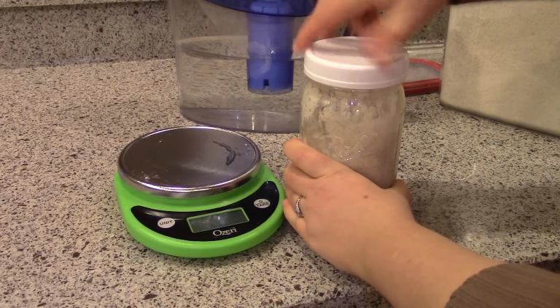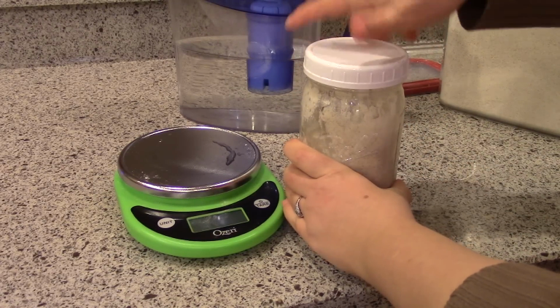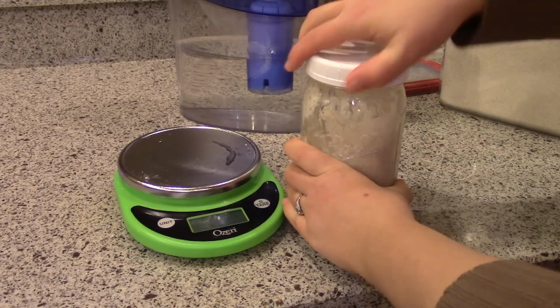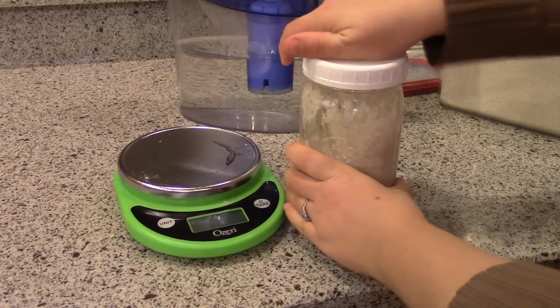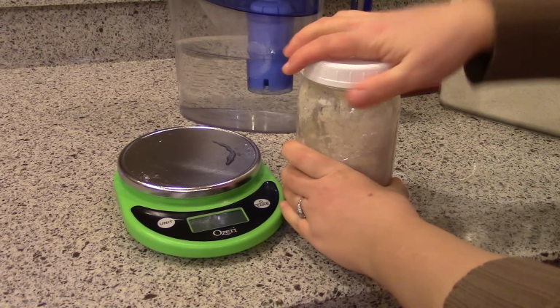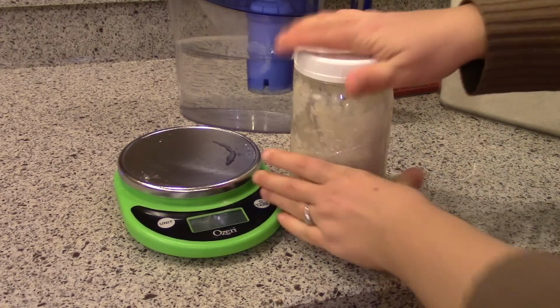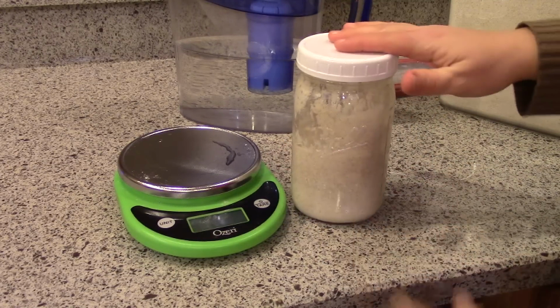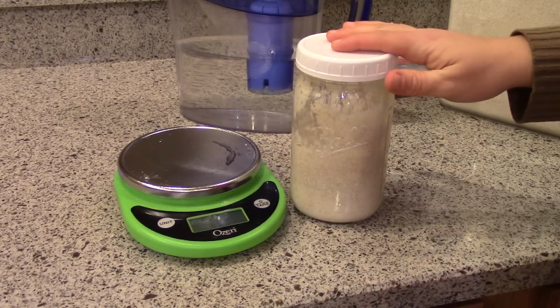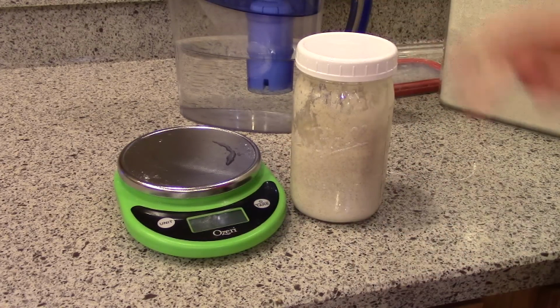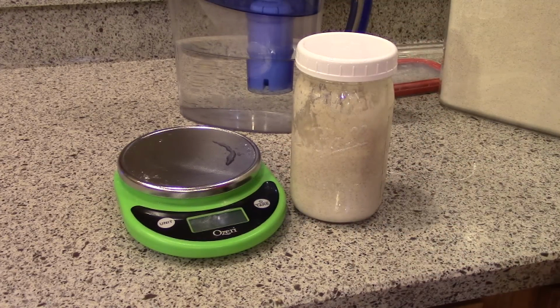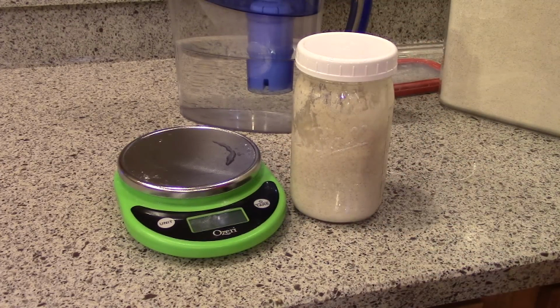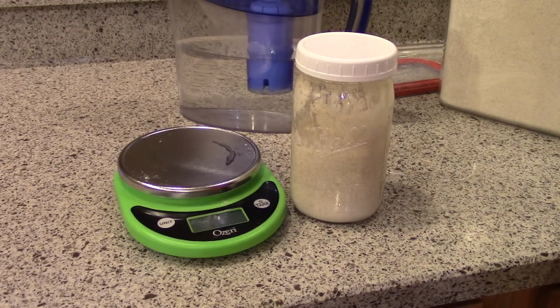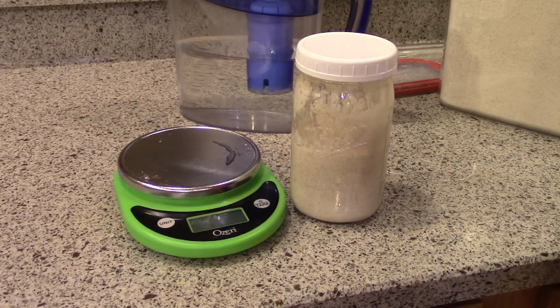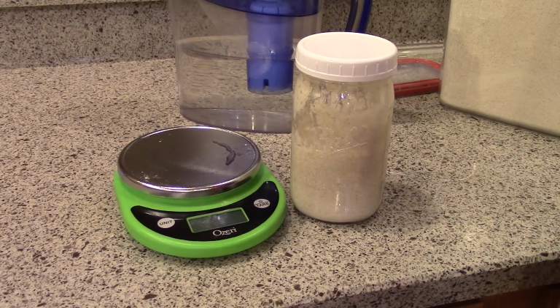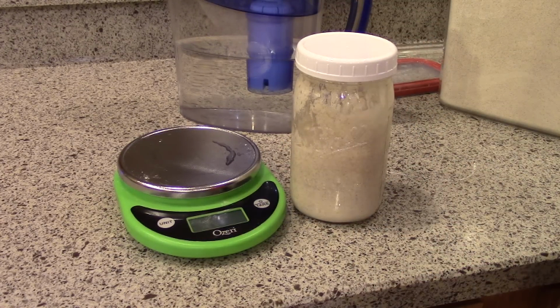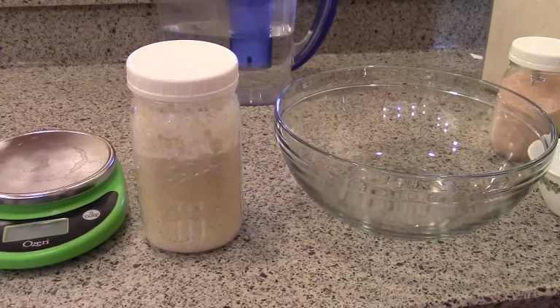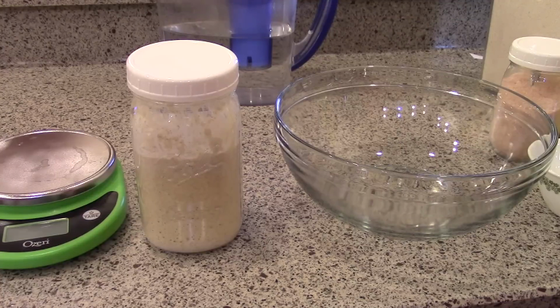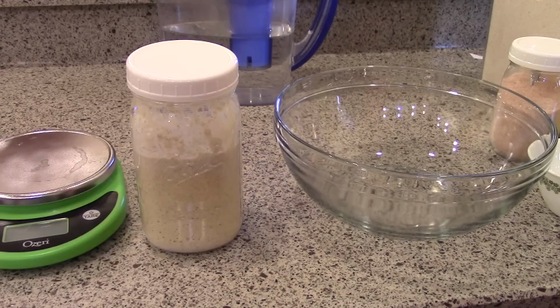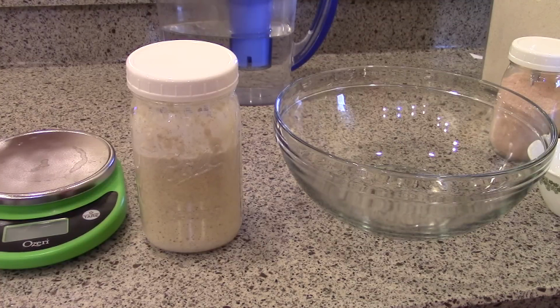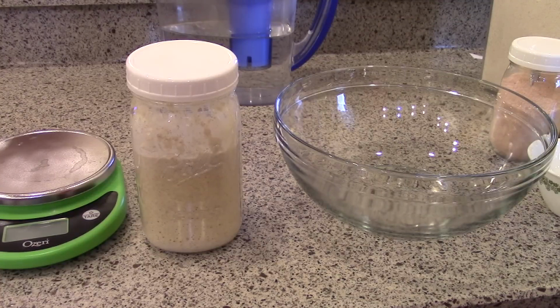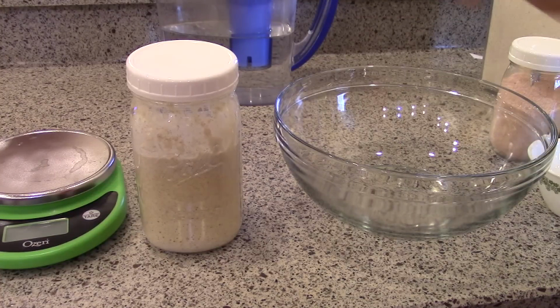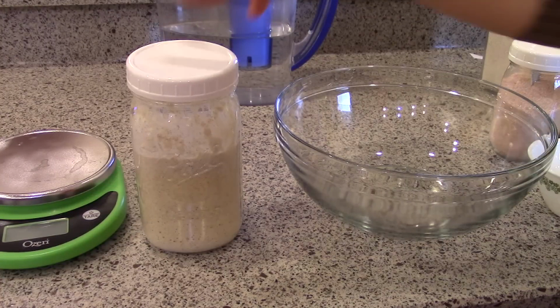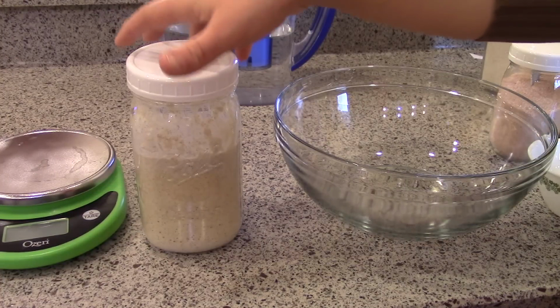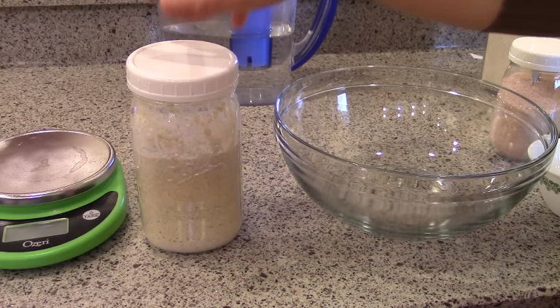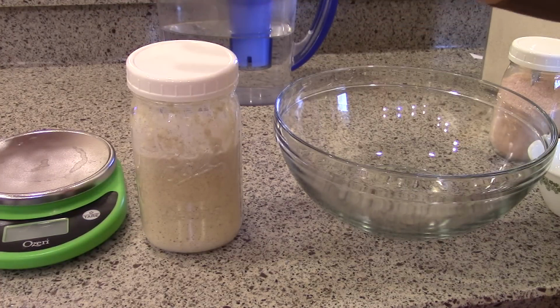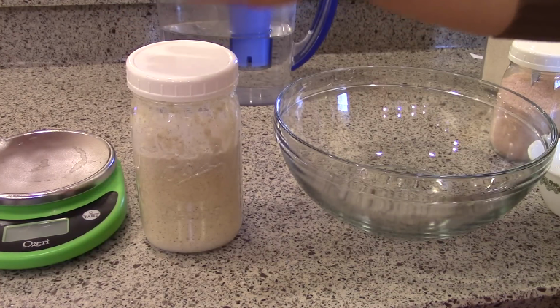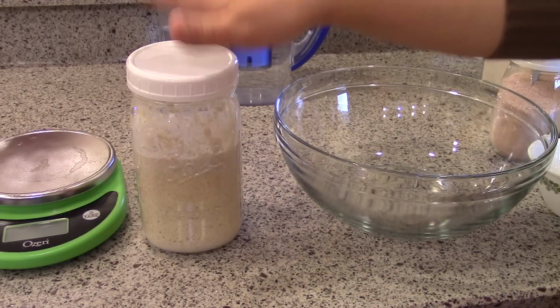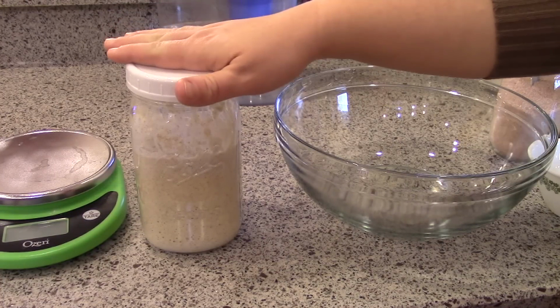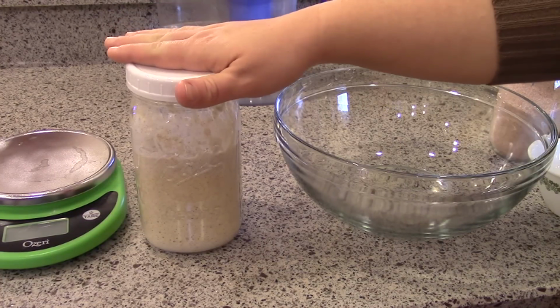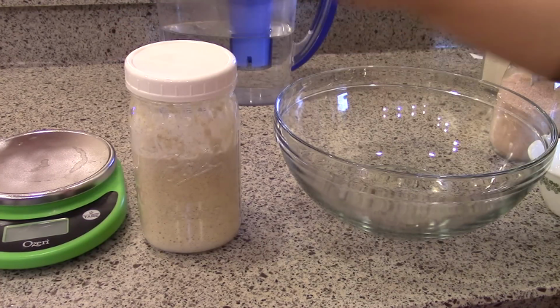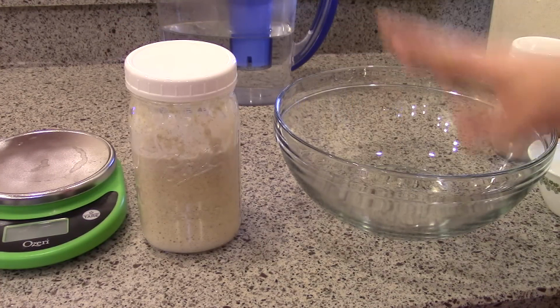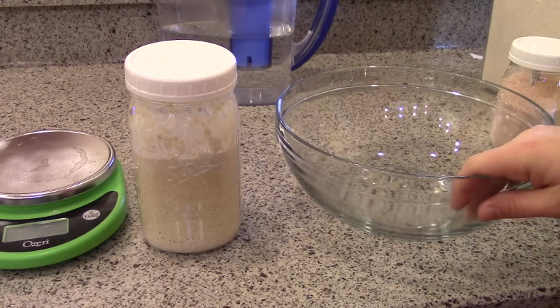I'm just going to stir this to get all of that new flour incorporated. Then I'll just cover this up and let it sit on the counter overnight, and then we'll get back to it in the morning.